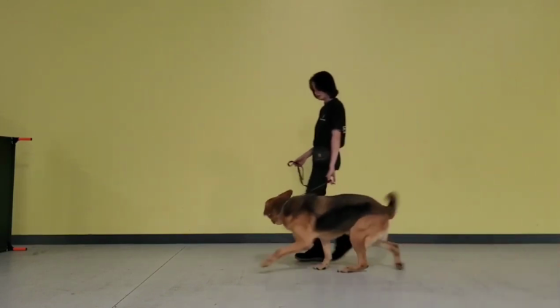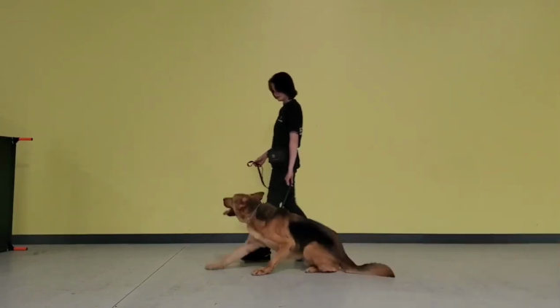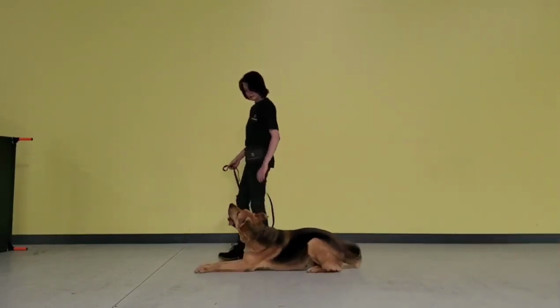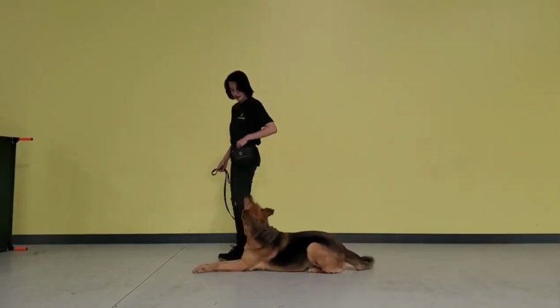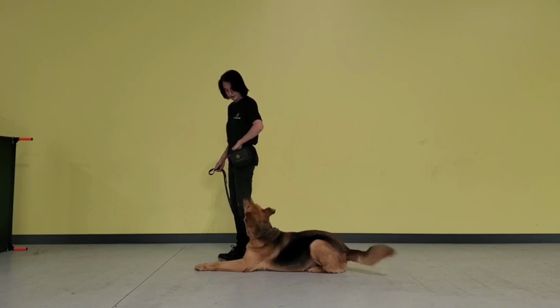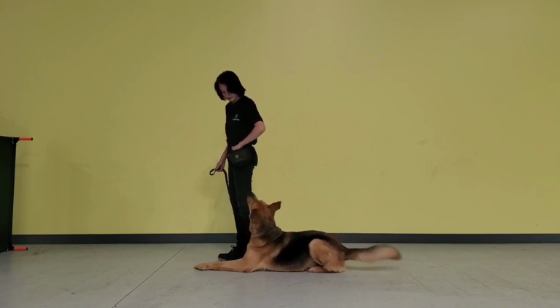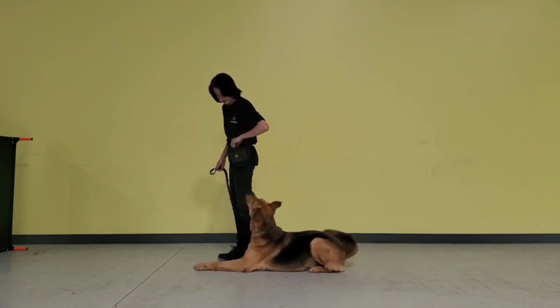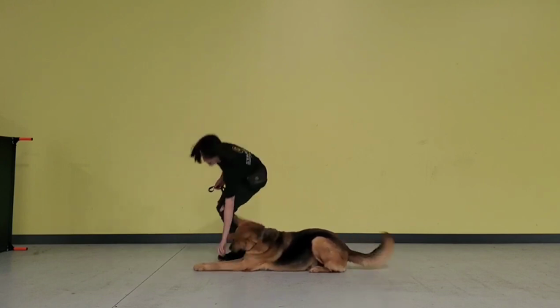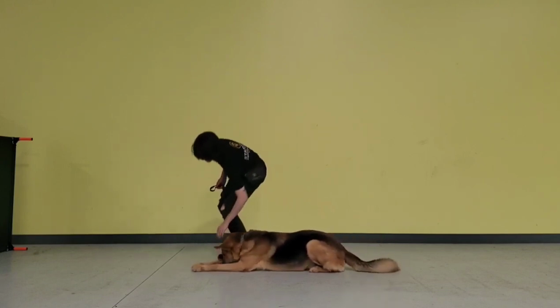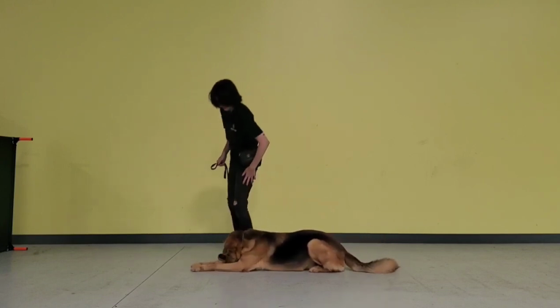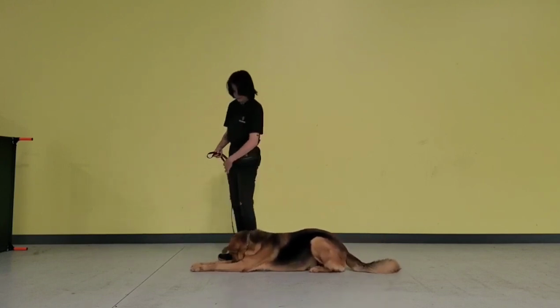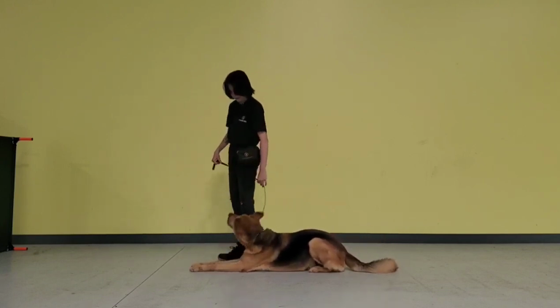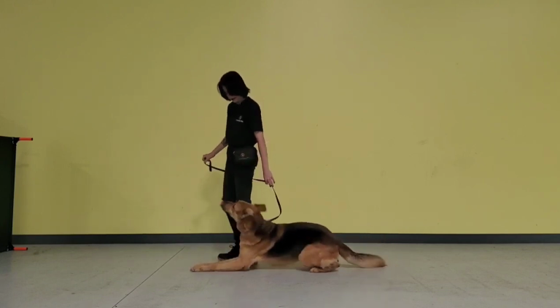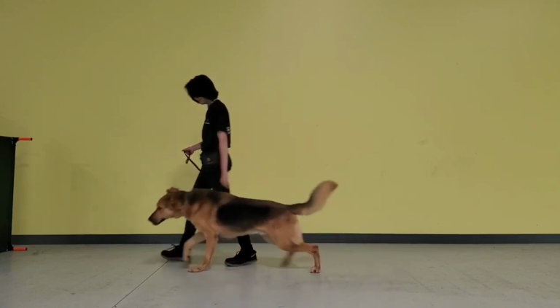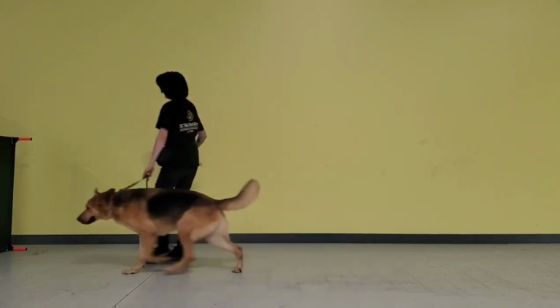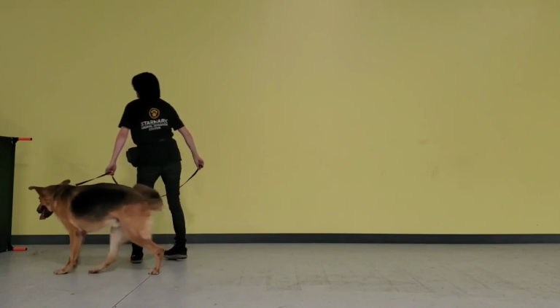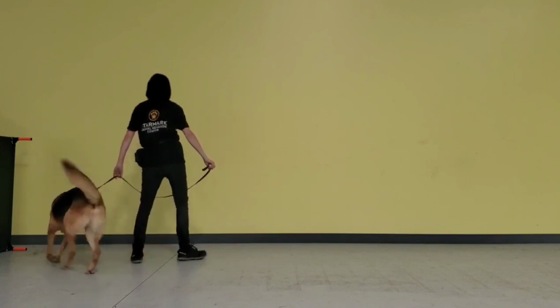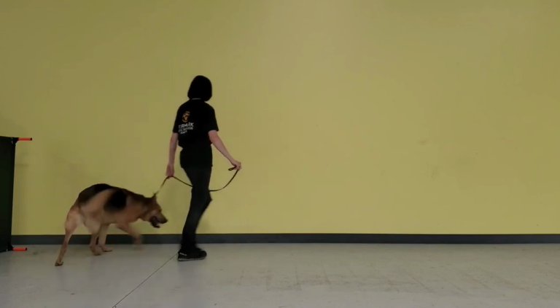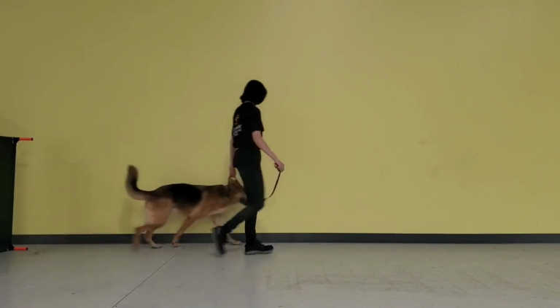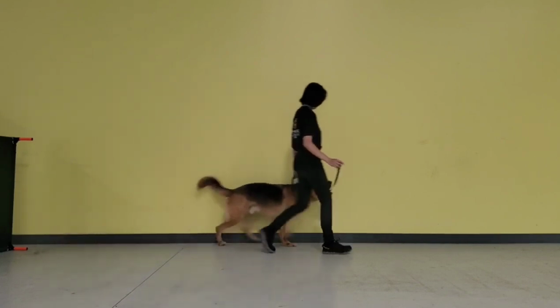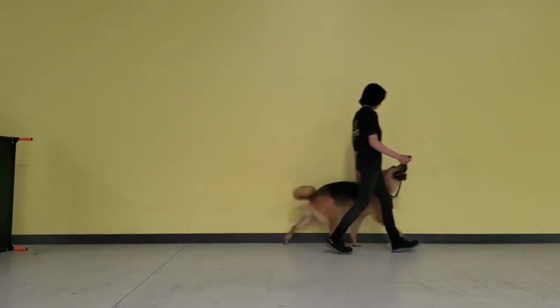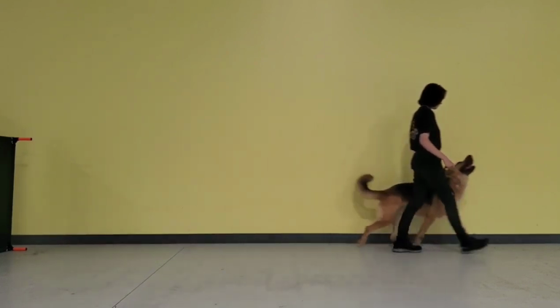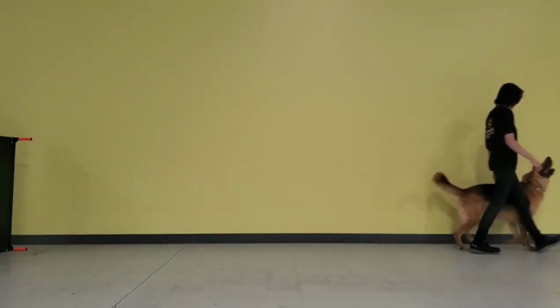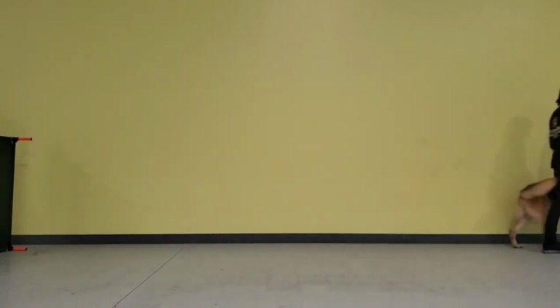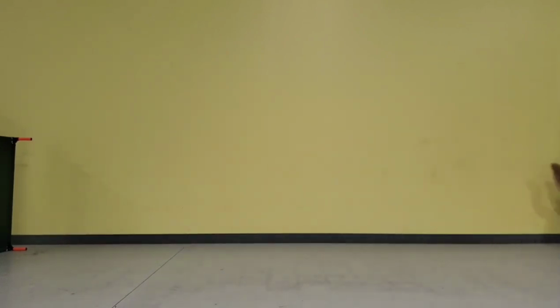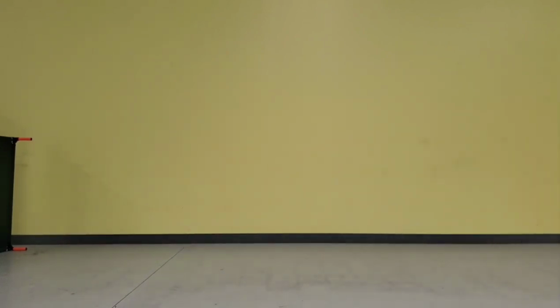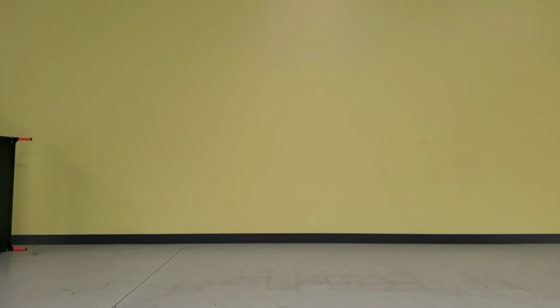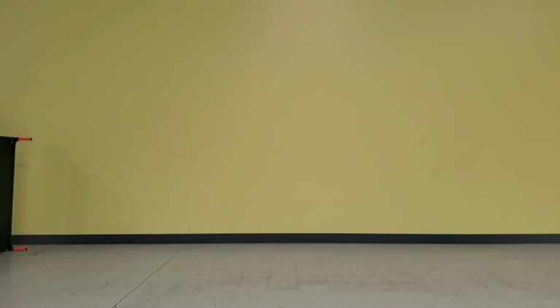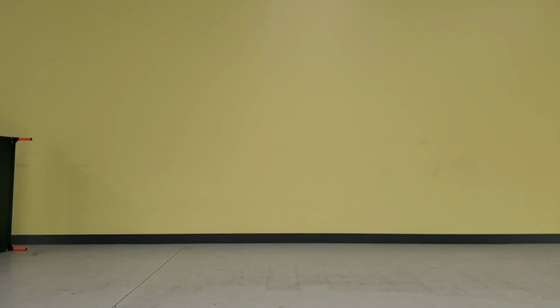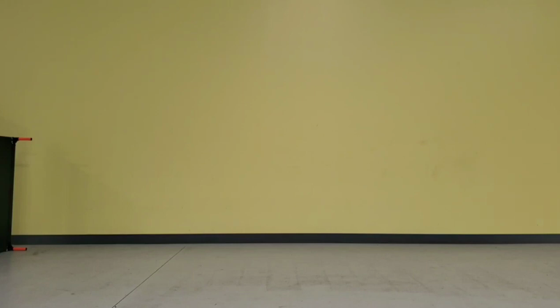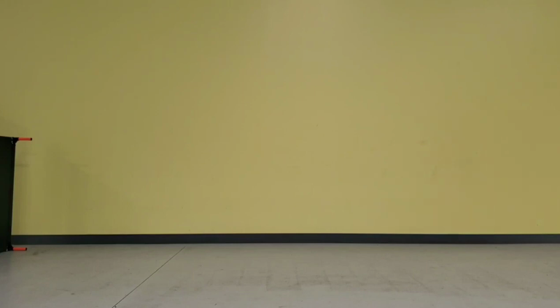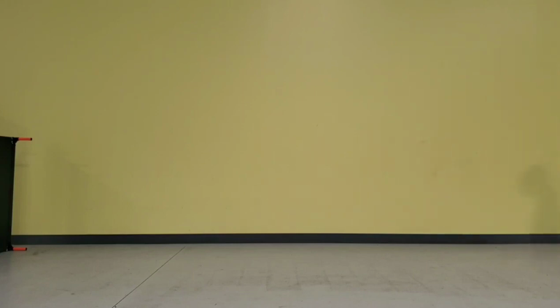This is Bruce's down command, so I just simply say the word down, and he goes down in a nice position beside me, and then I give him the free command, and he continues to walk with me in a heel. Sometimes I have to remind him to heel, but after a gentle reminder, he's right back where he's supposed to be.